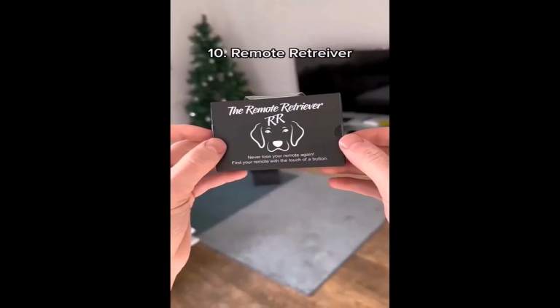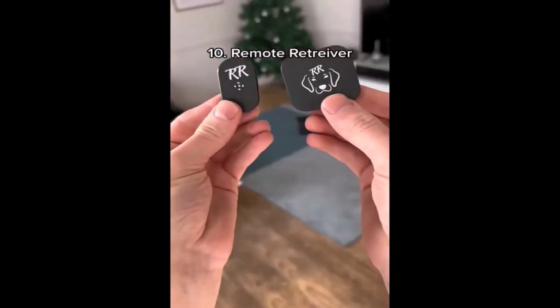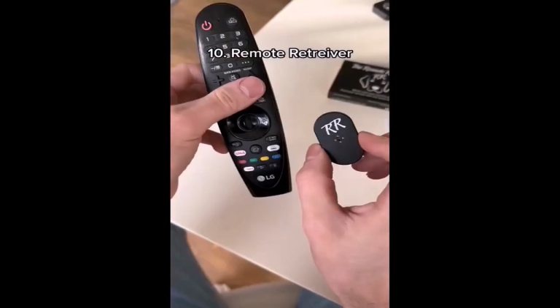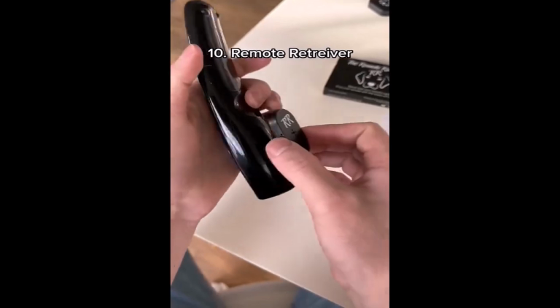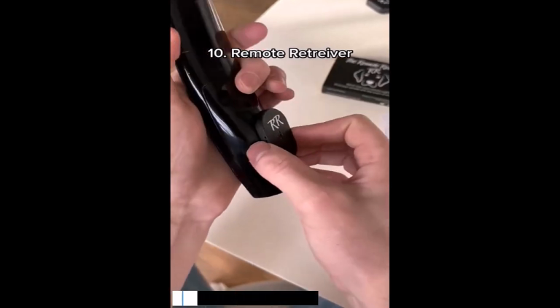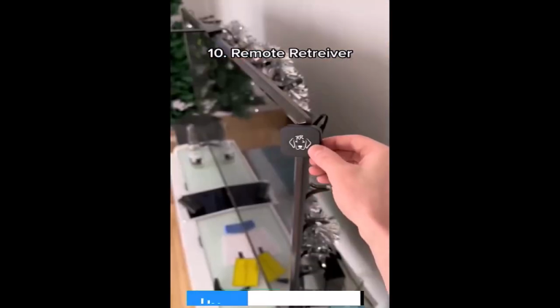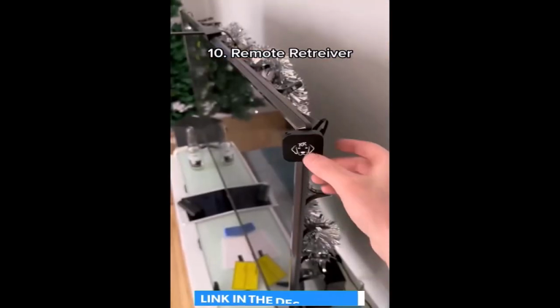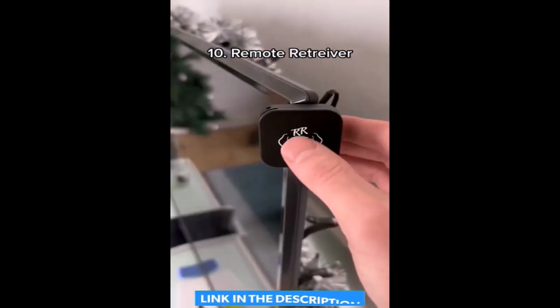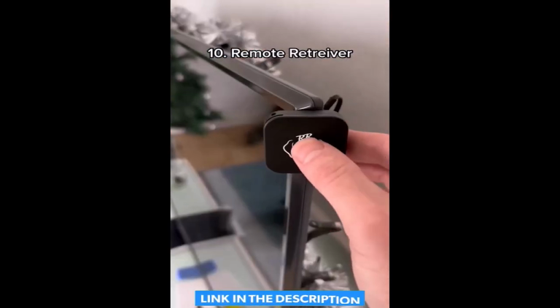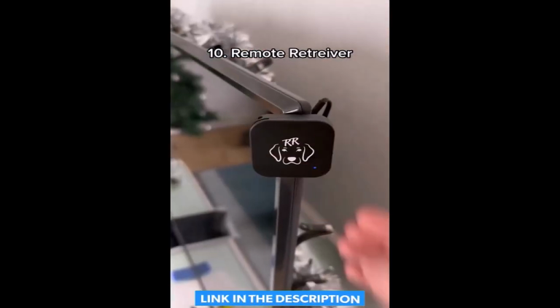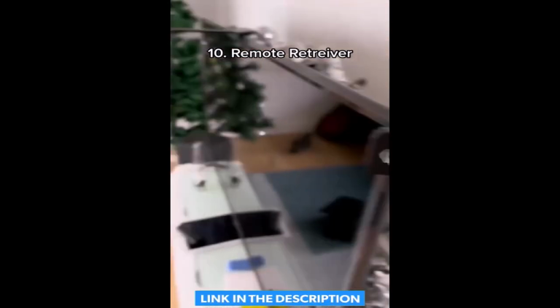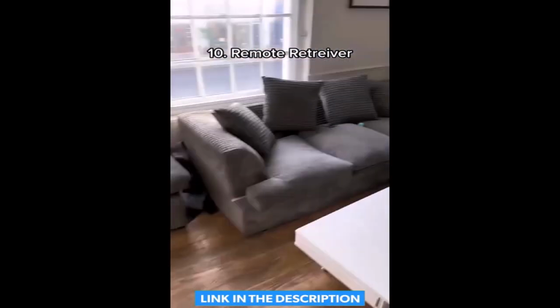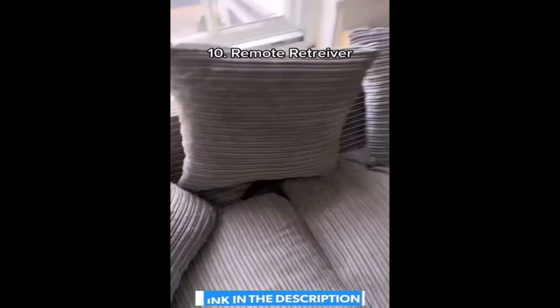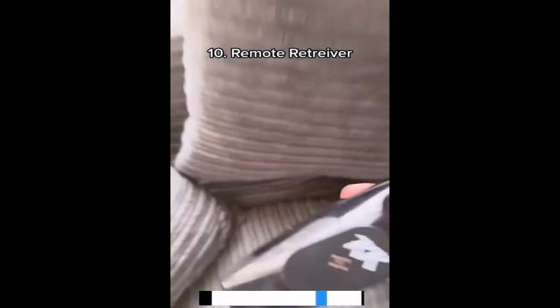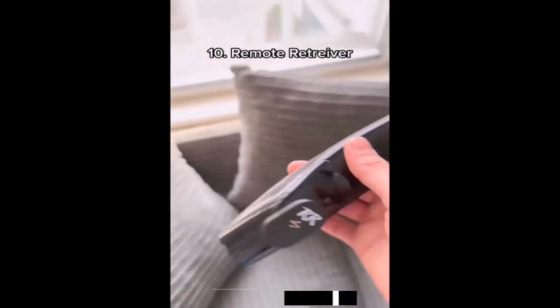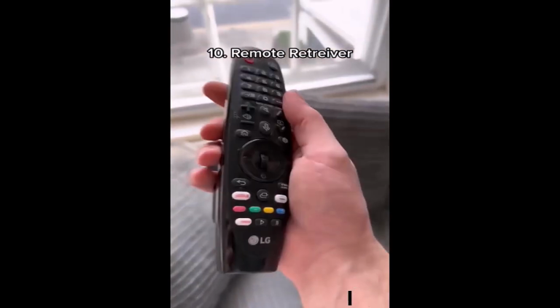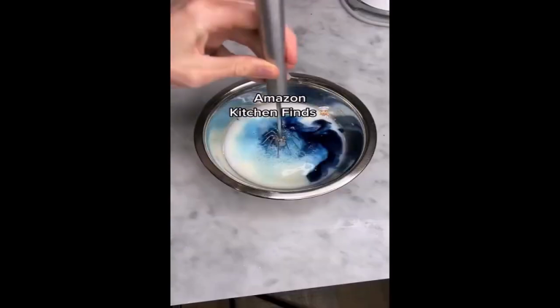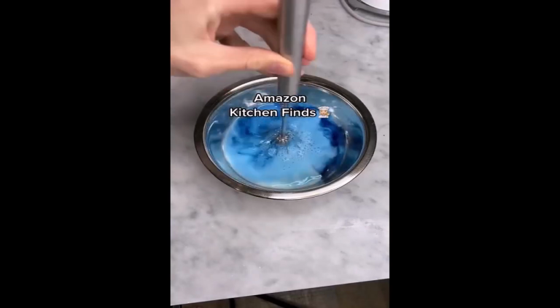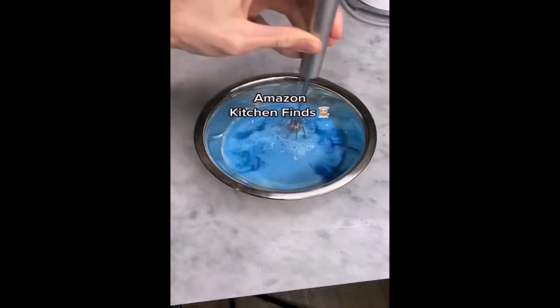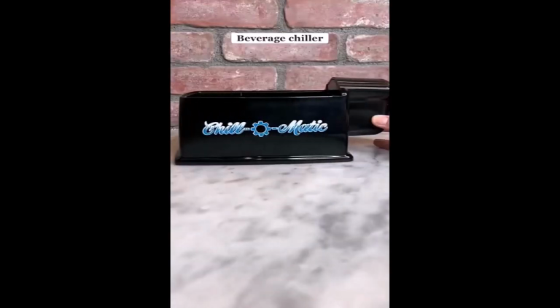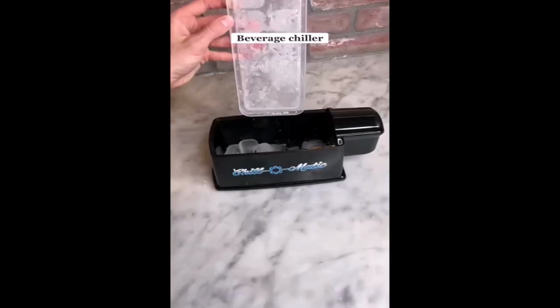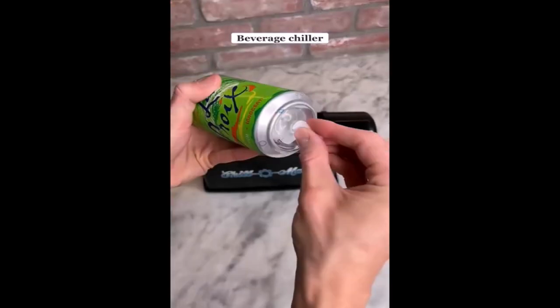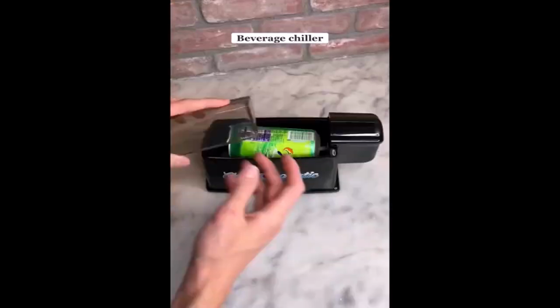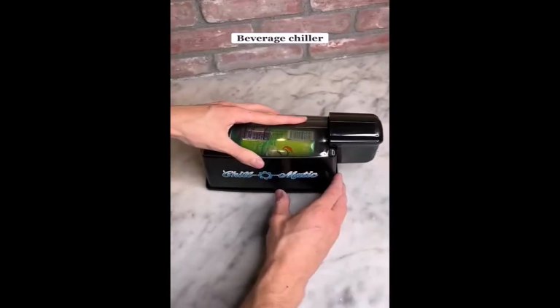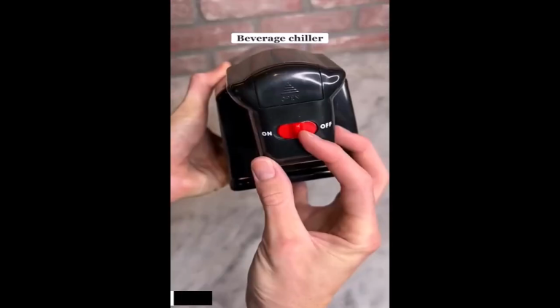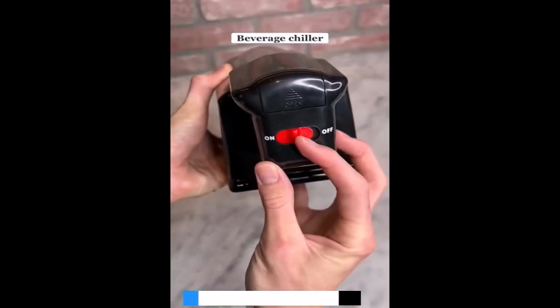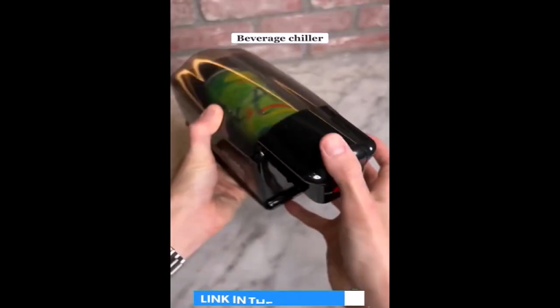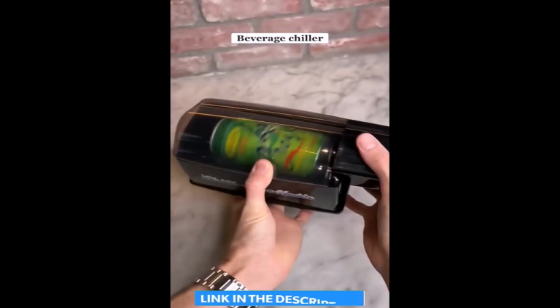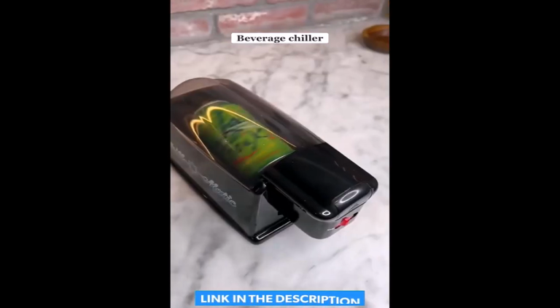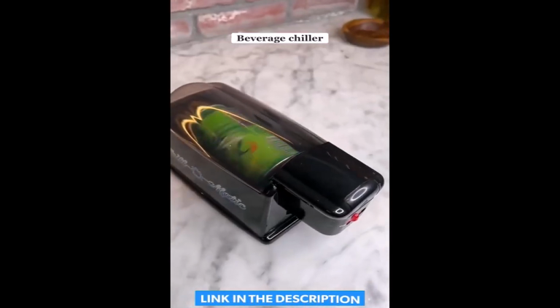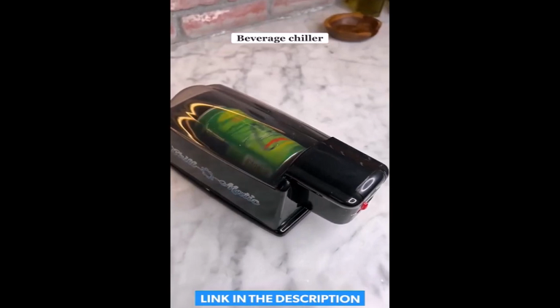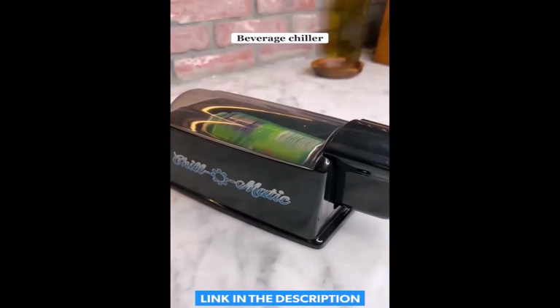This is a remote retriever. Just stick this to your remote, this to your TV, and press it when it's lost. Amazon Kitchen Find: this gadget makes any drink cold in just seconds. All you have to do is add some ice and turn it on and then it spins automatically.